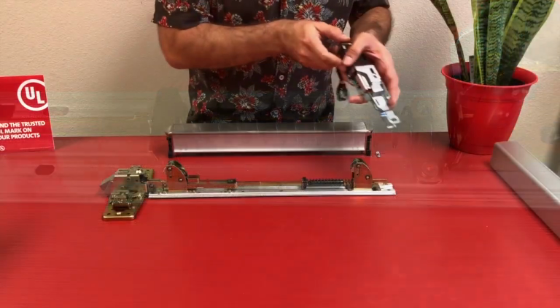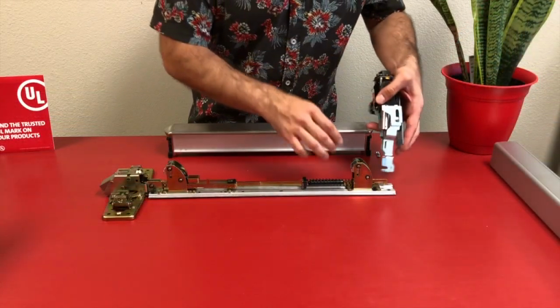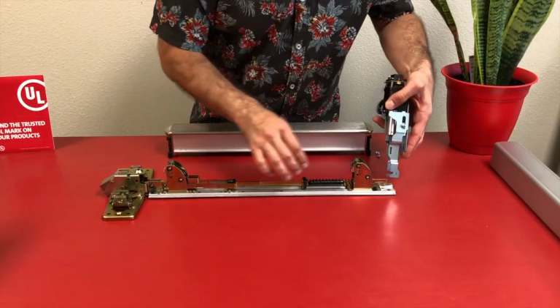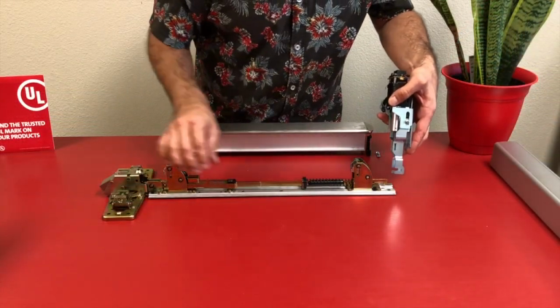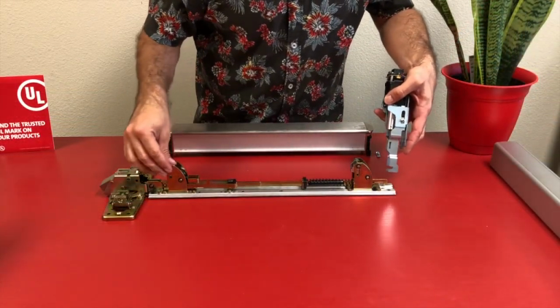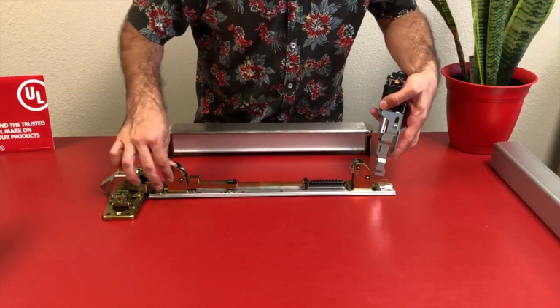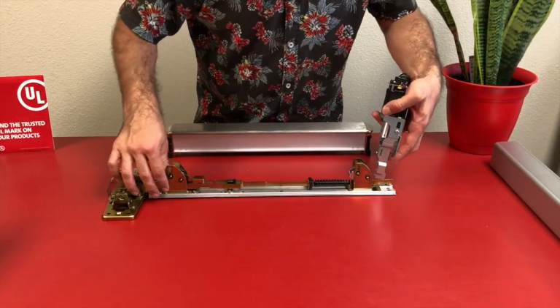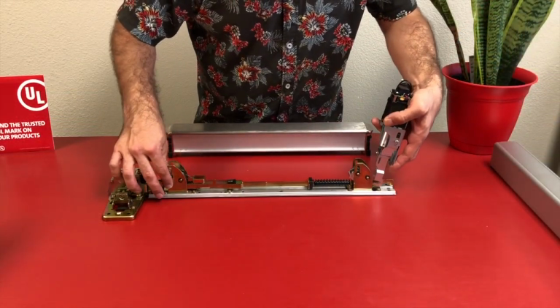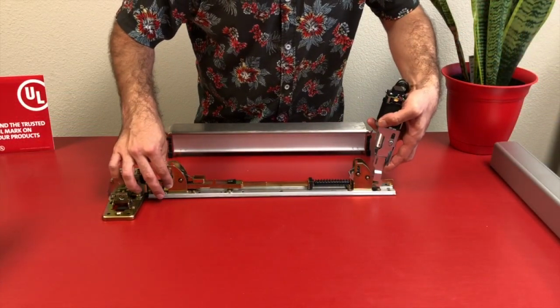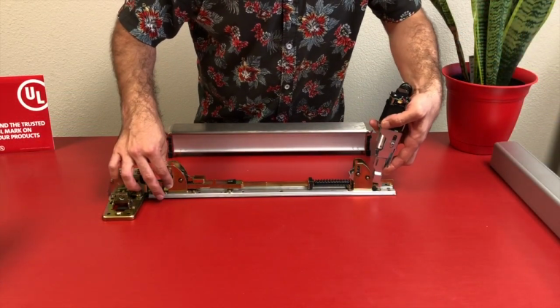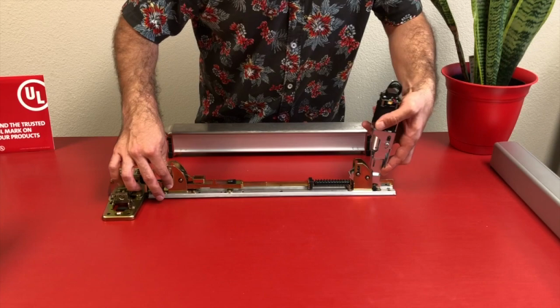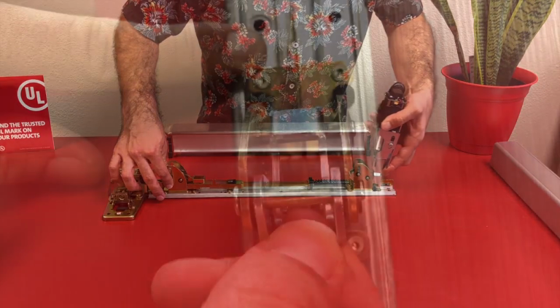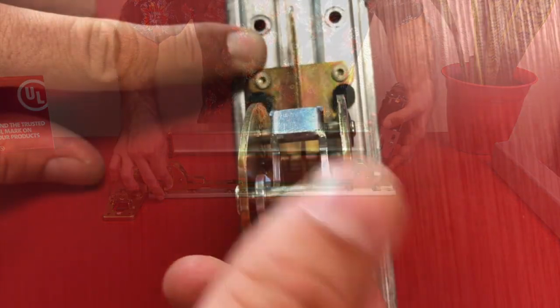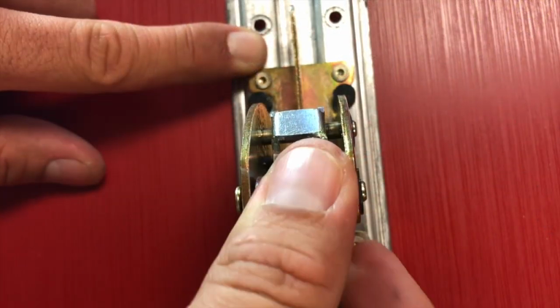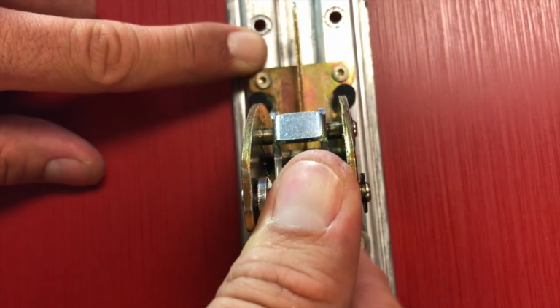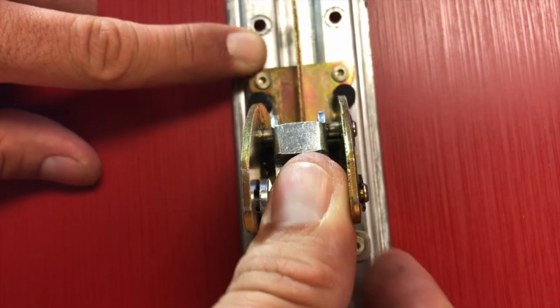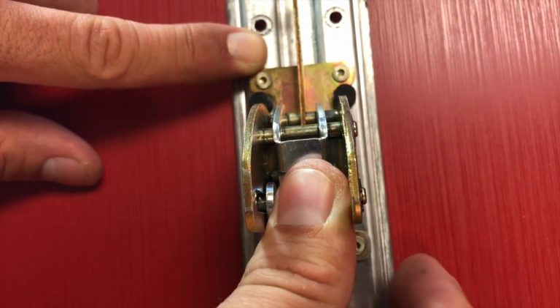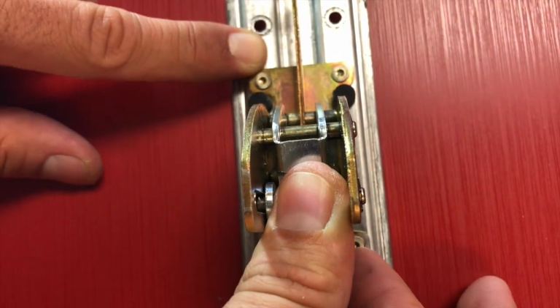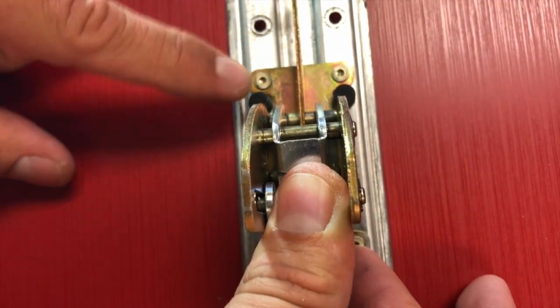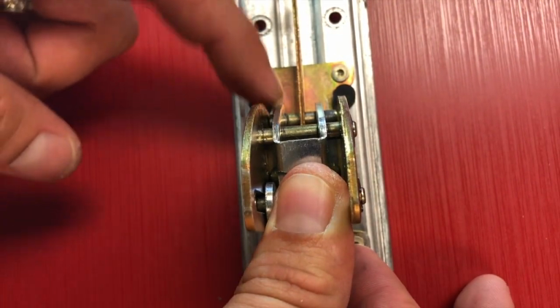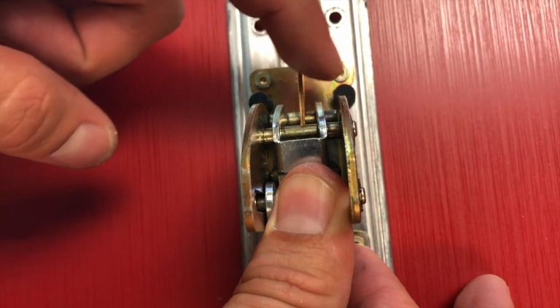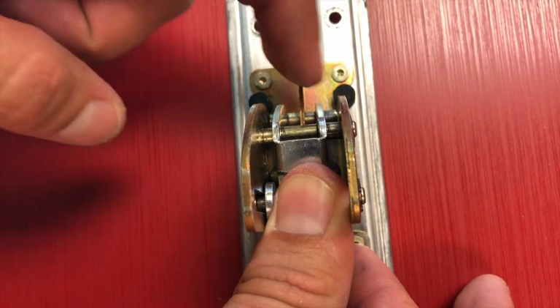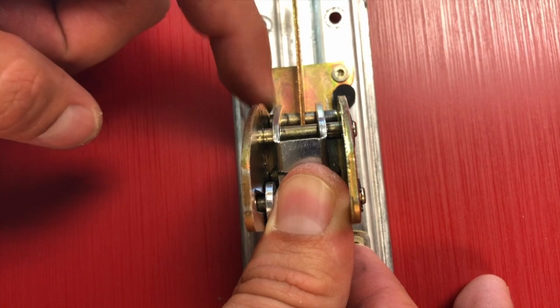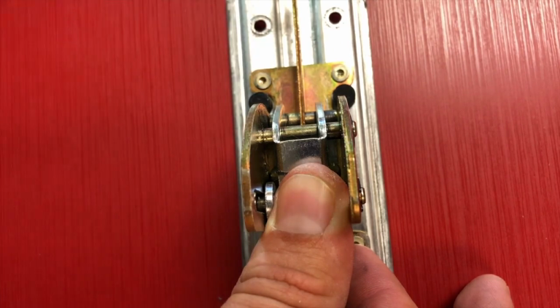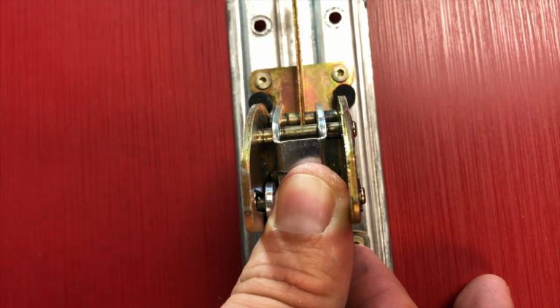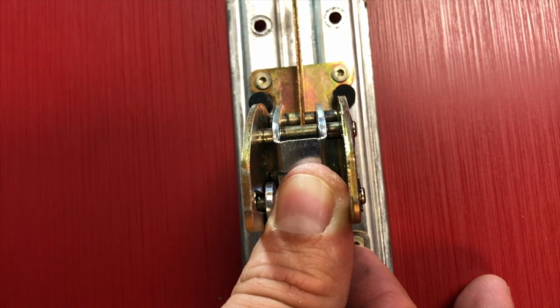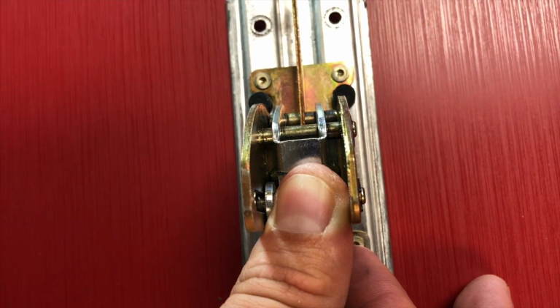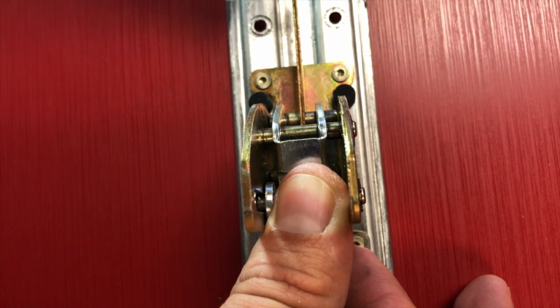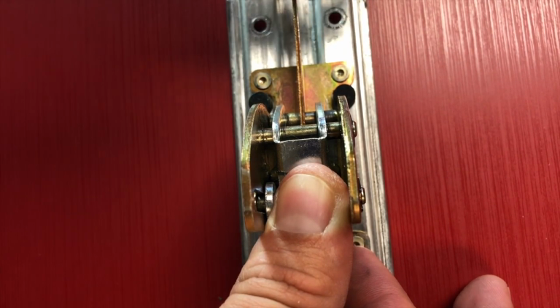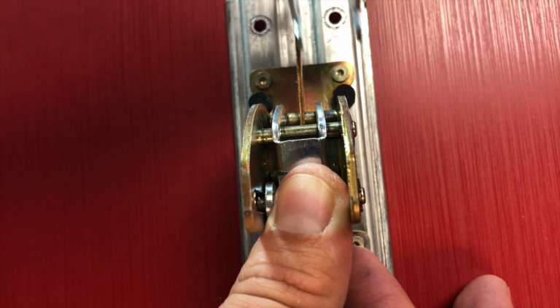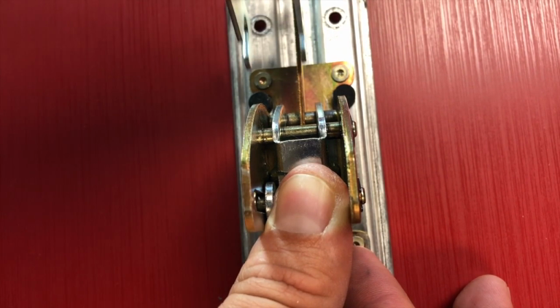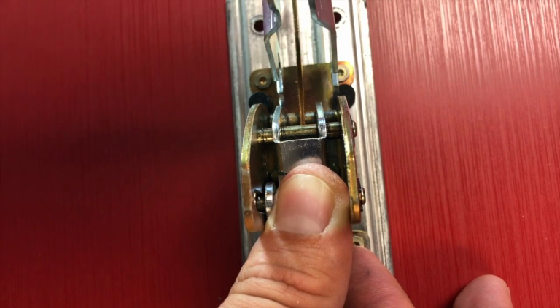We can grab our motor mount assembly. We're going to approach the back activating bracket to make a 90-degree angle, and make sure to depress the pushpad, exposing that pin.